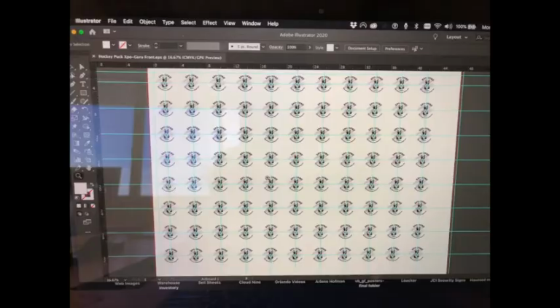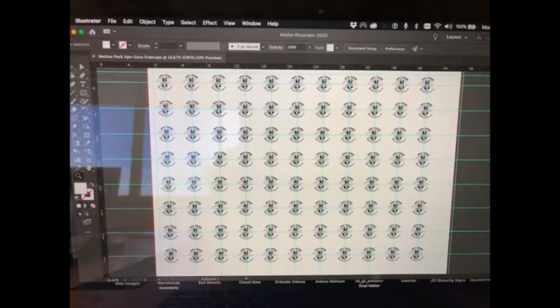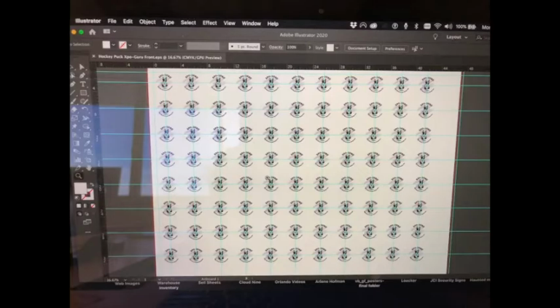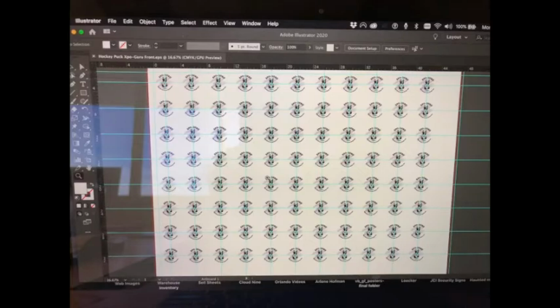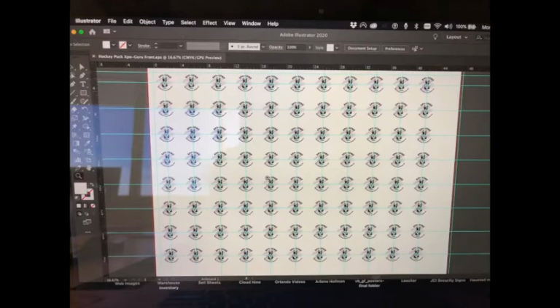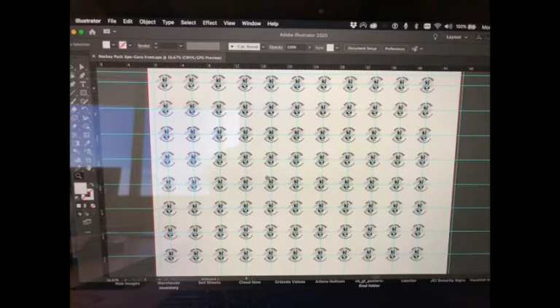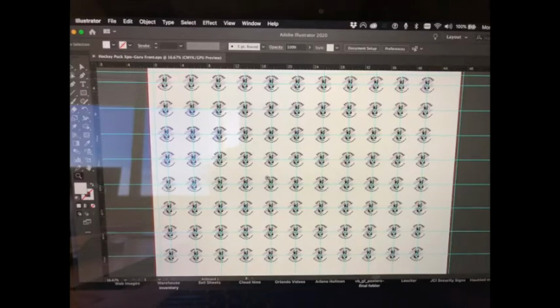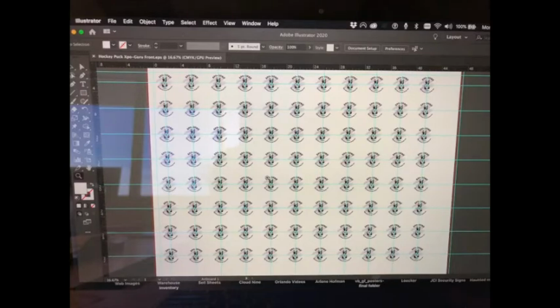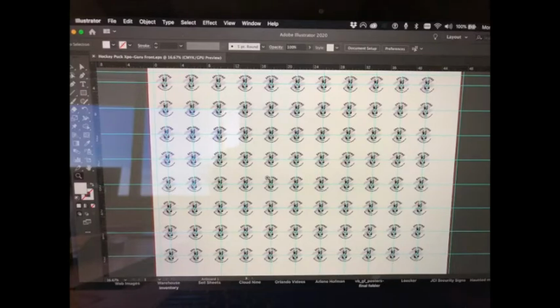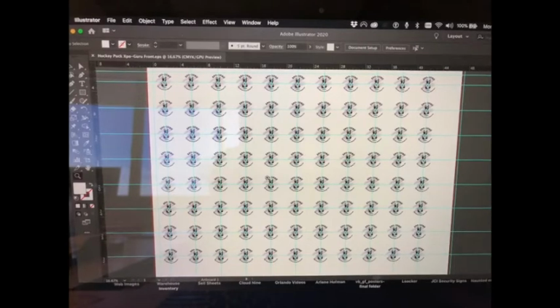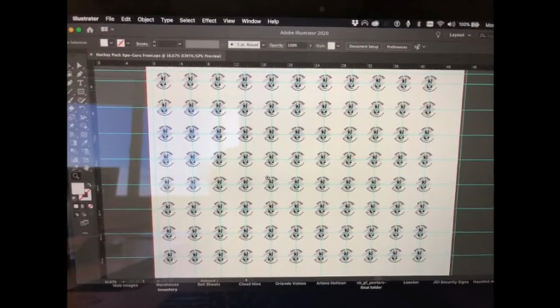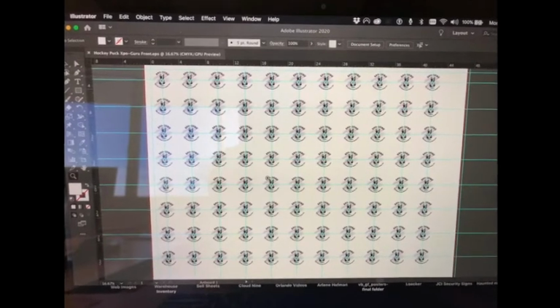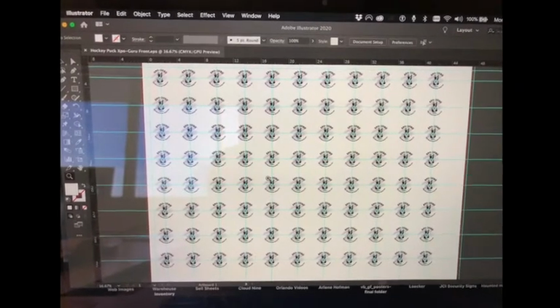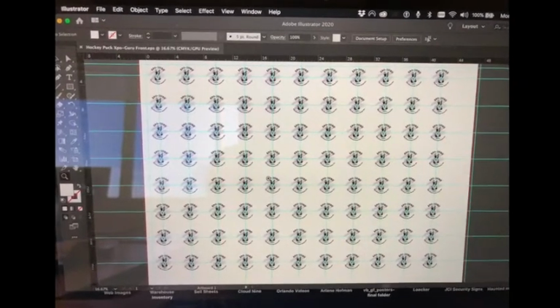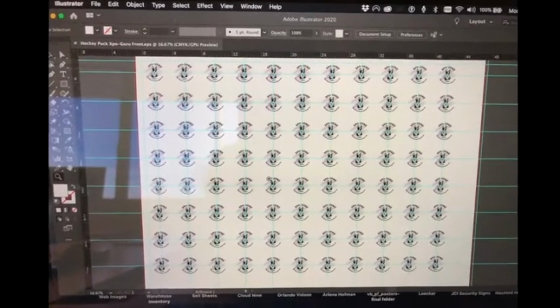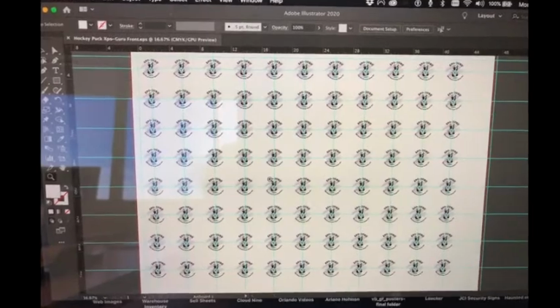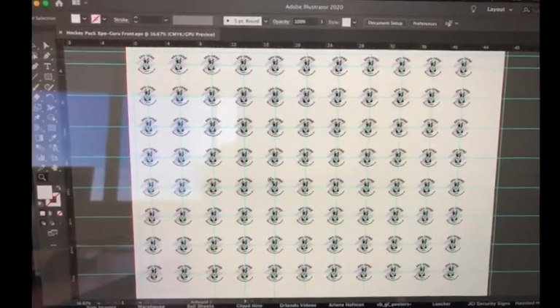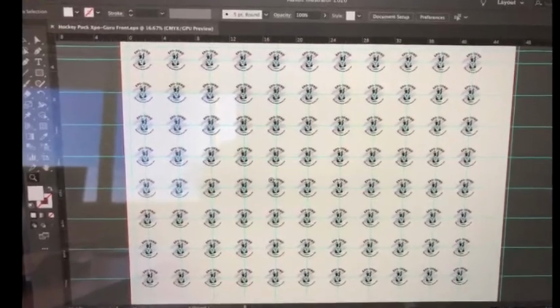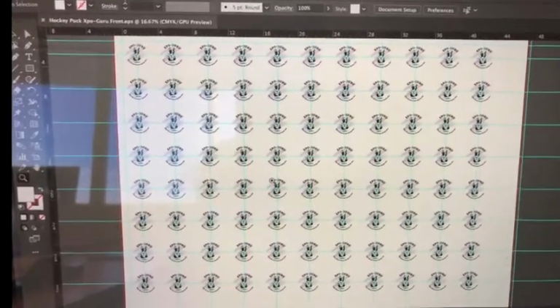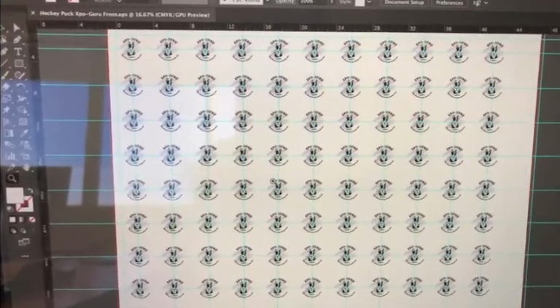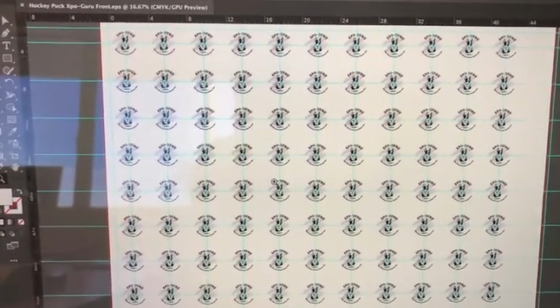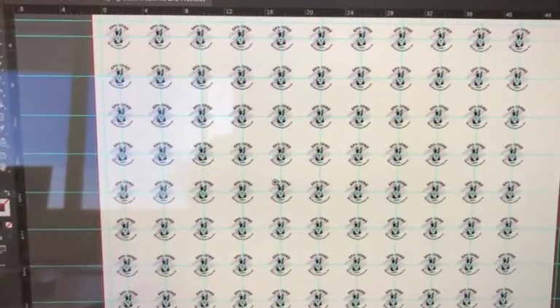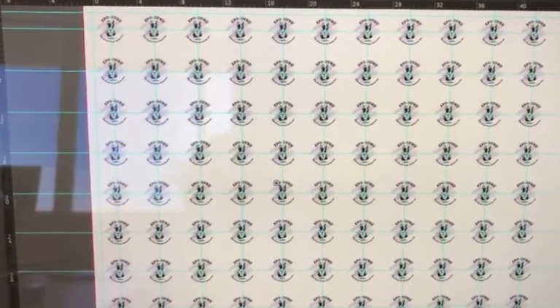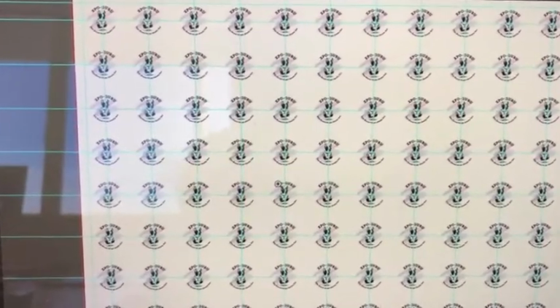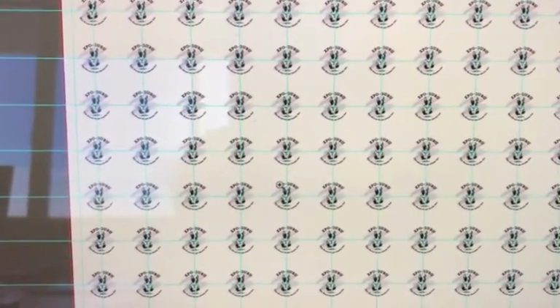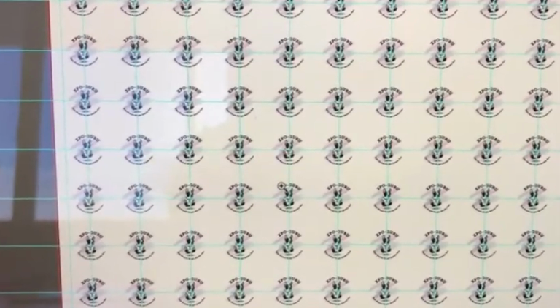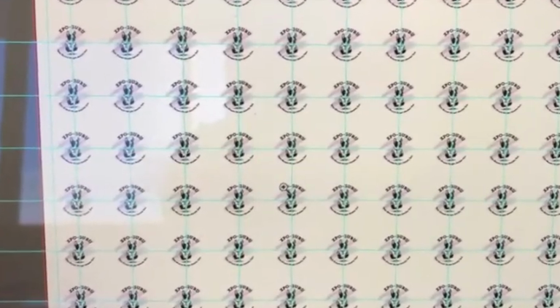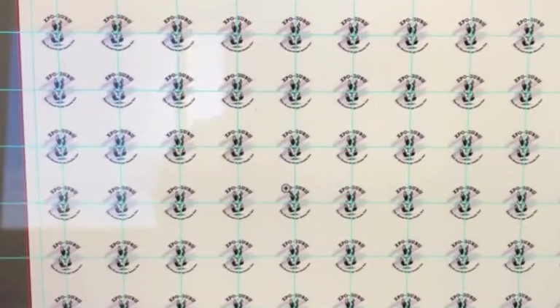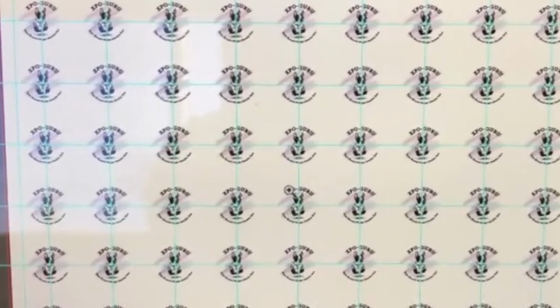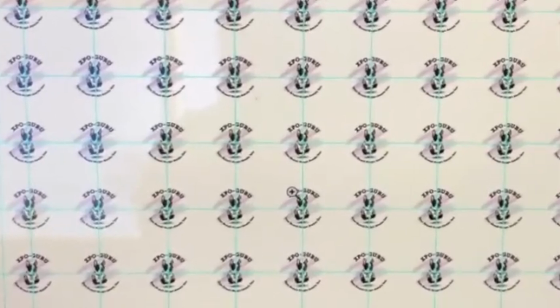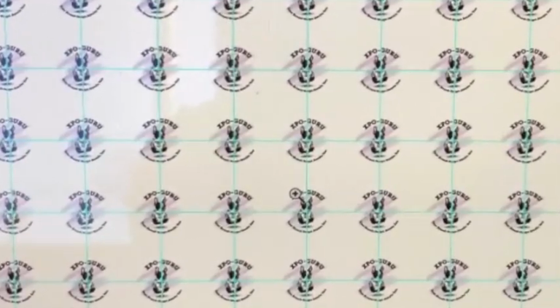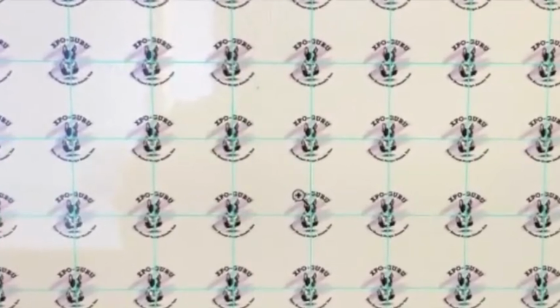The process begins with creating our template. This is done for two reasons: one, to create a cut path for our router to create the jig, and the second is to lay out the artwork to ensure that it aligns with the jig.